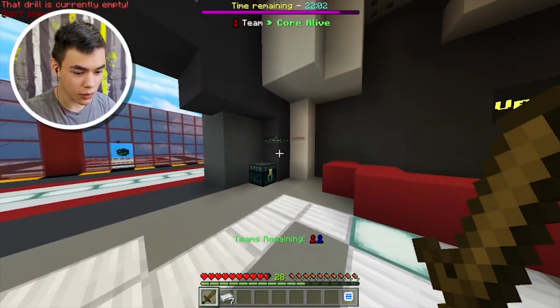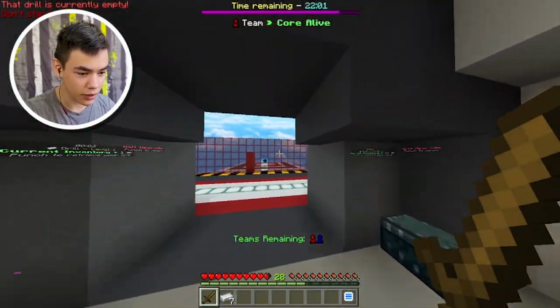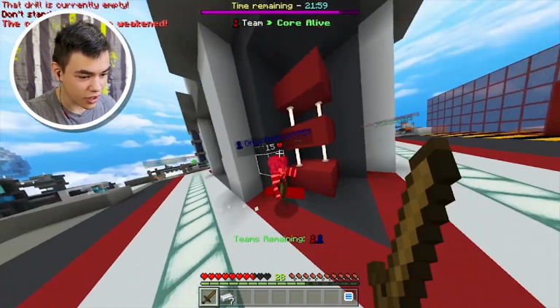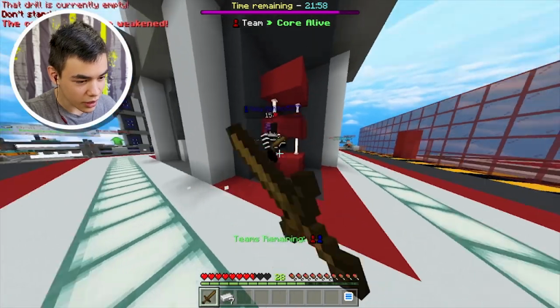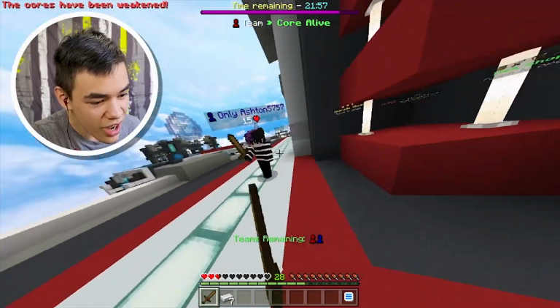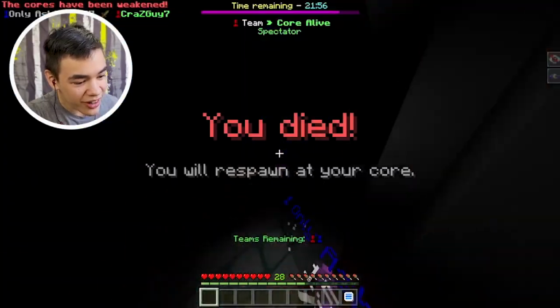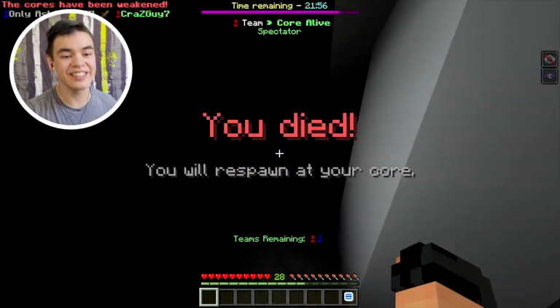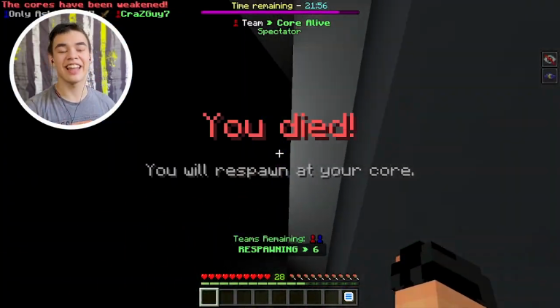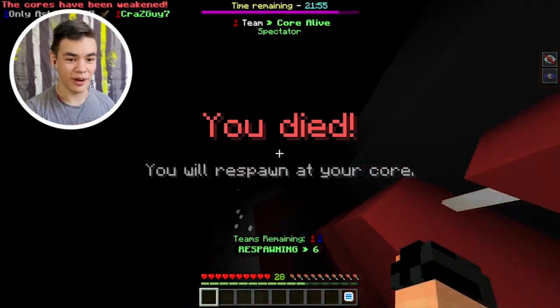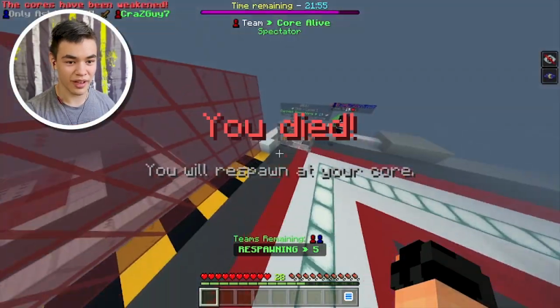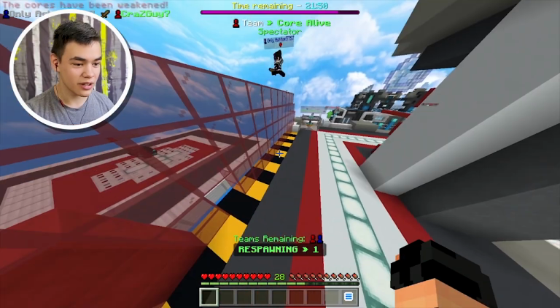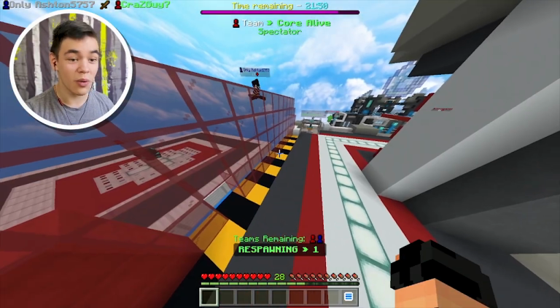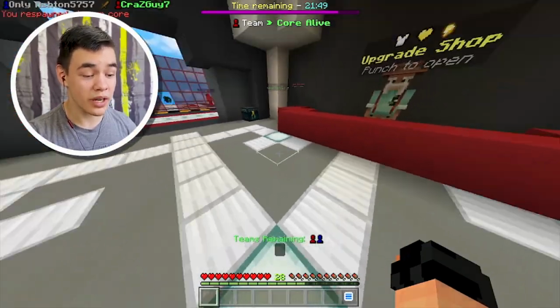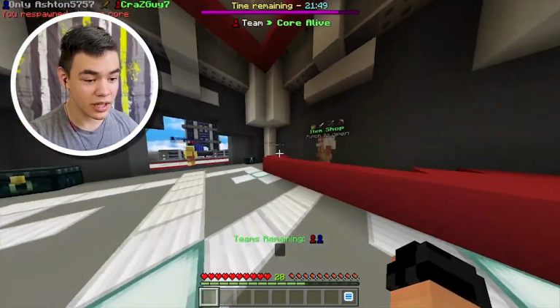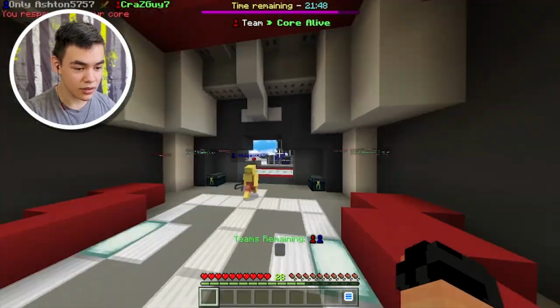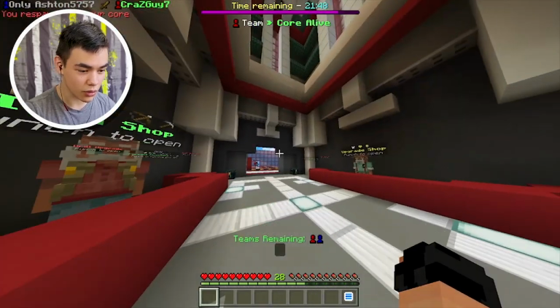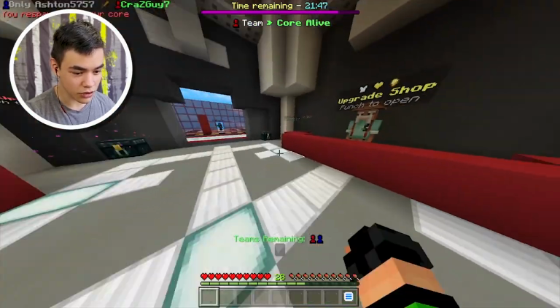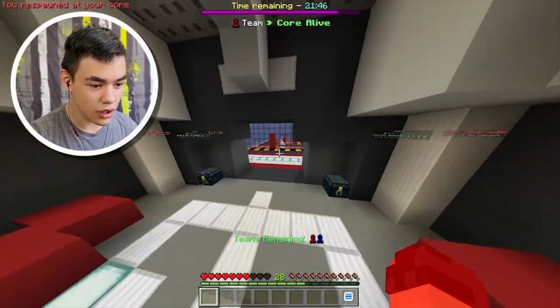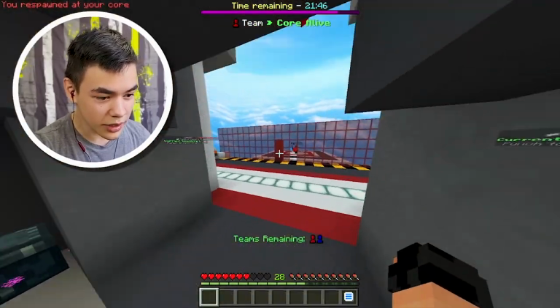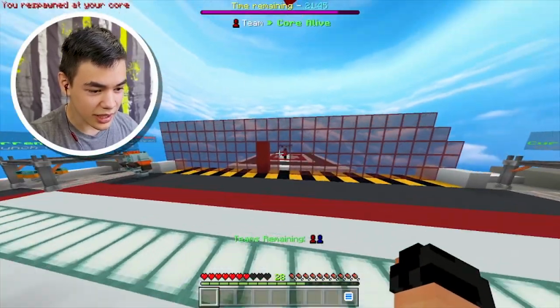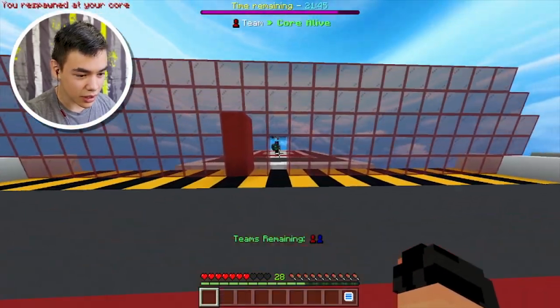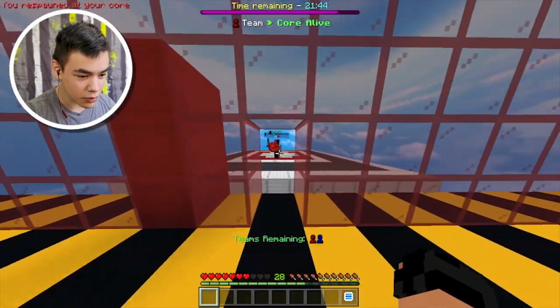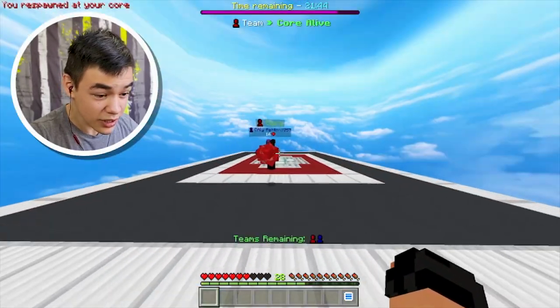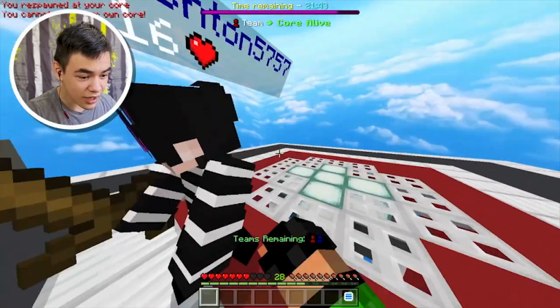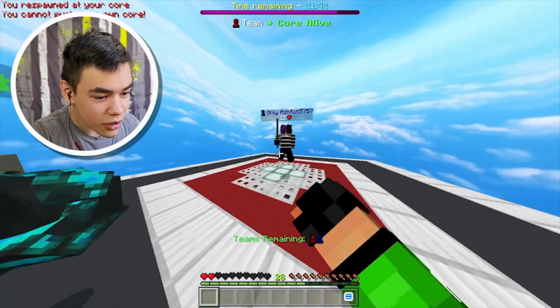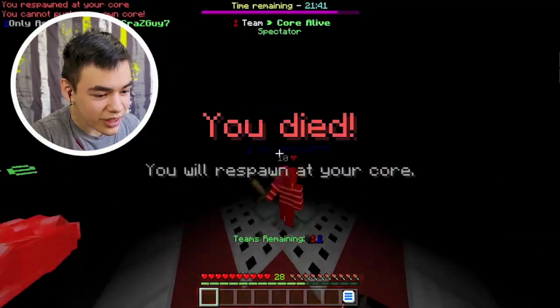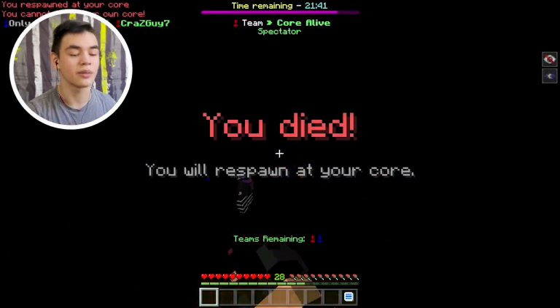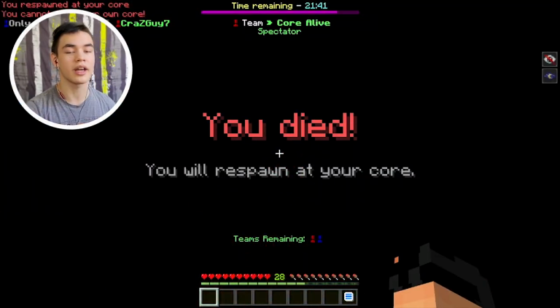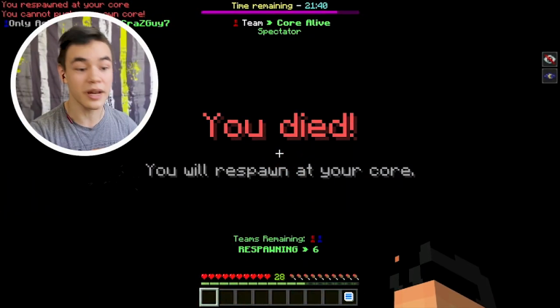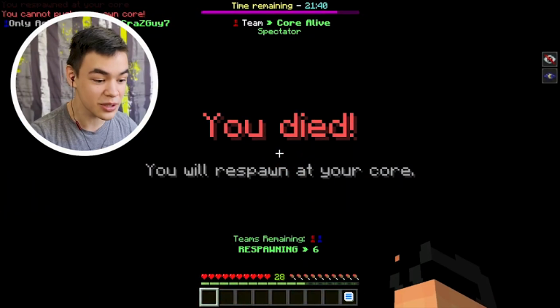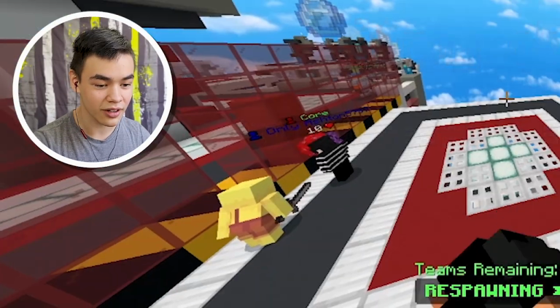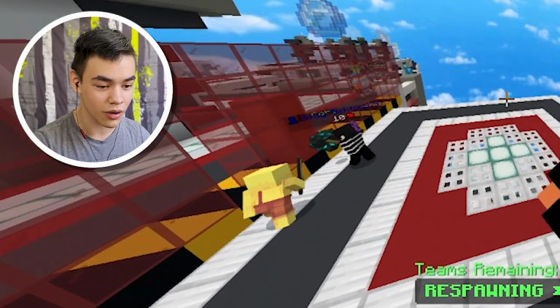Wait, there's someone going around here. Get out of here! No - he's lagging. He's gonna push our core! No no no, get out of here, please! What are you doing? He's gonna kill me. What is my team doing? They're gonna knock our core off!